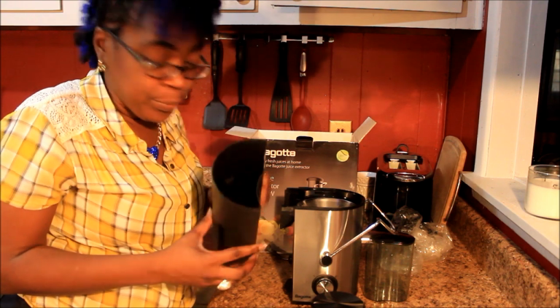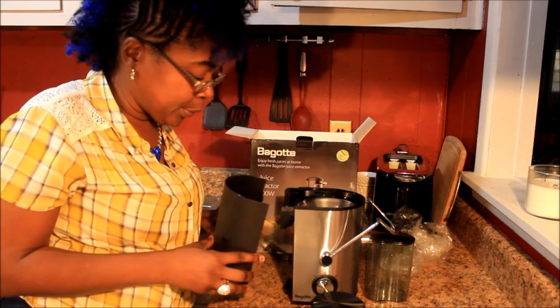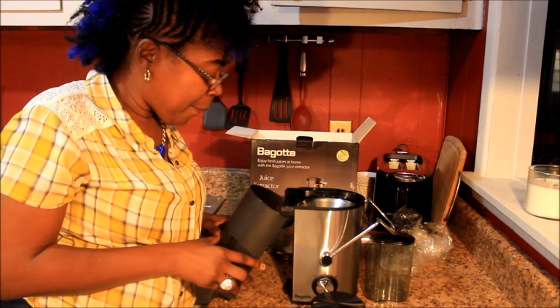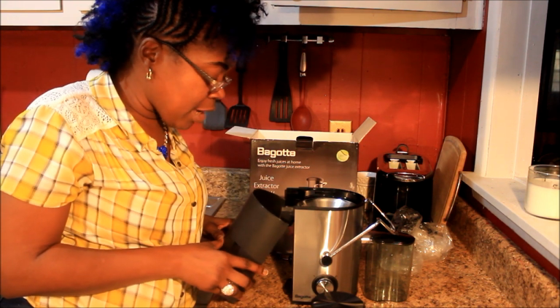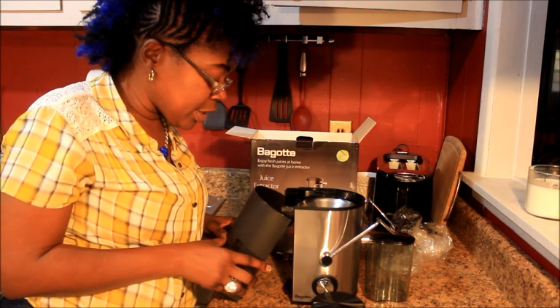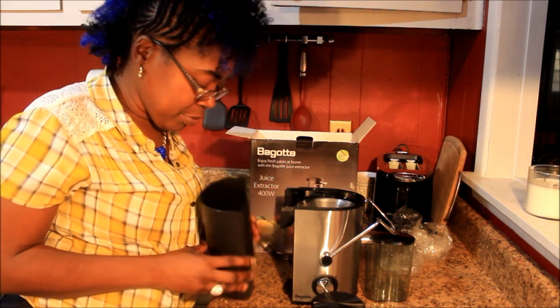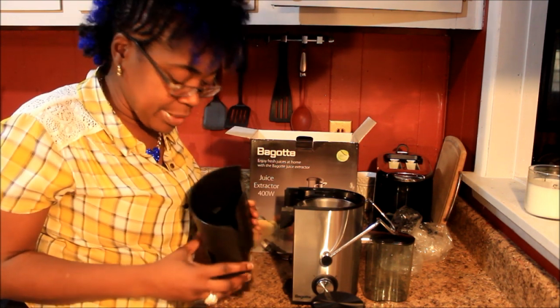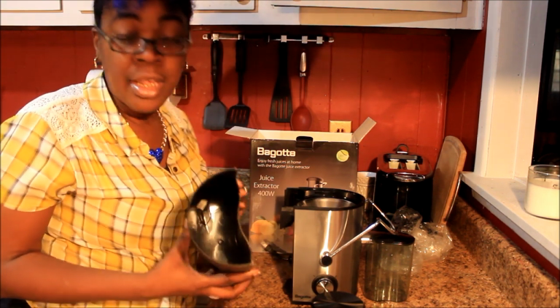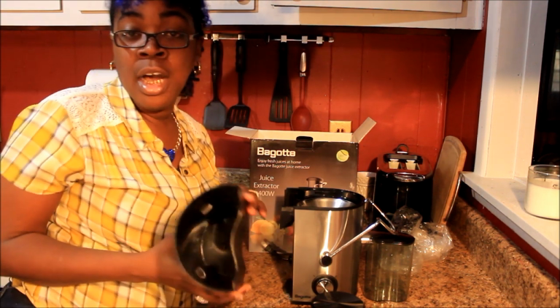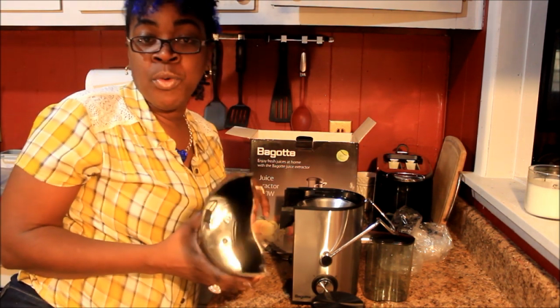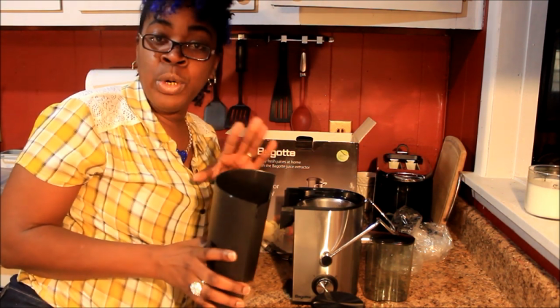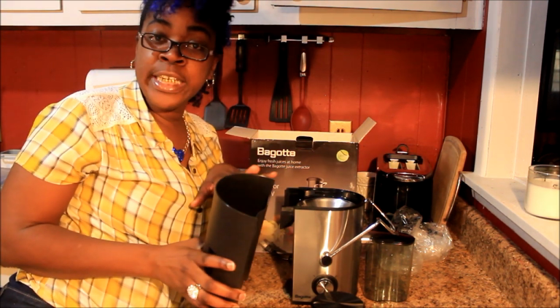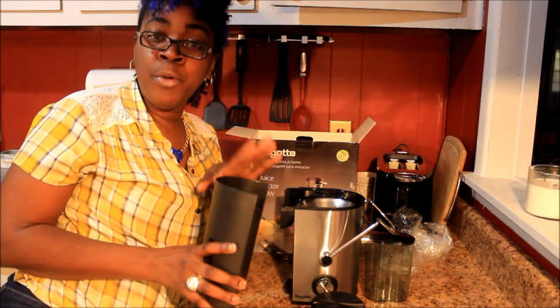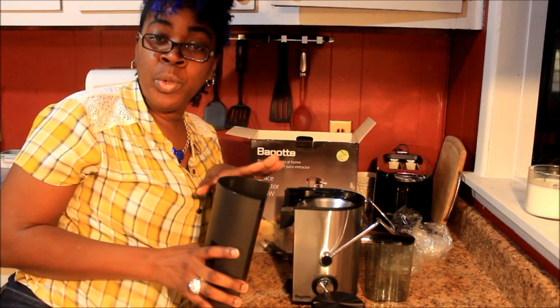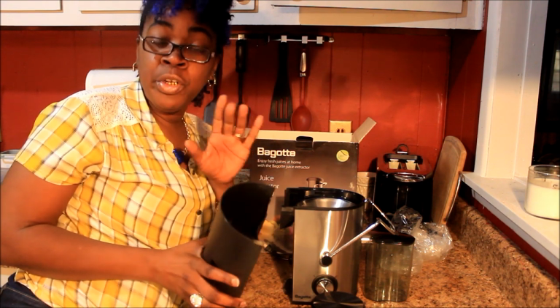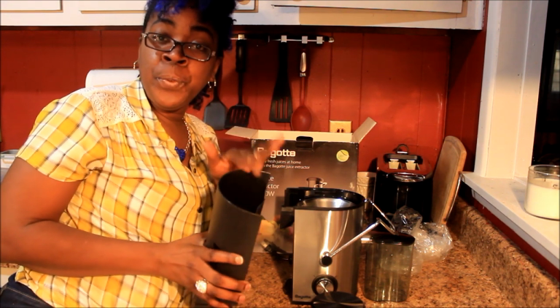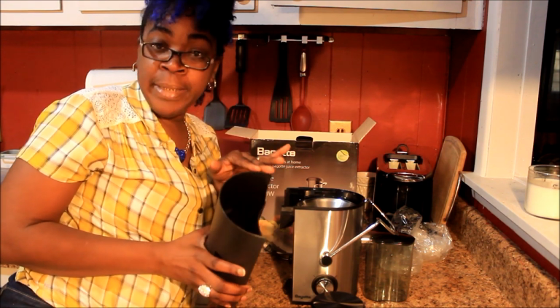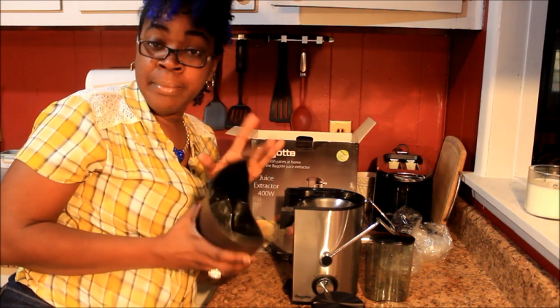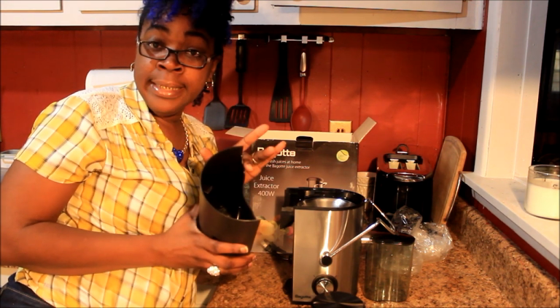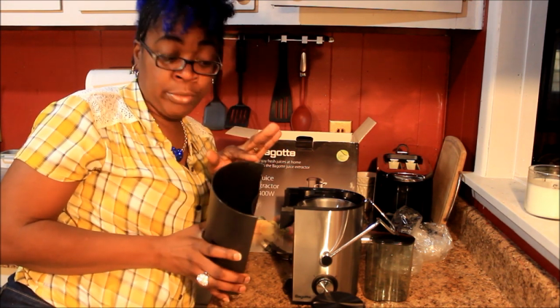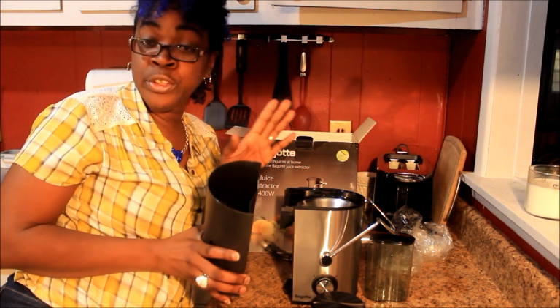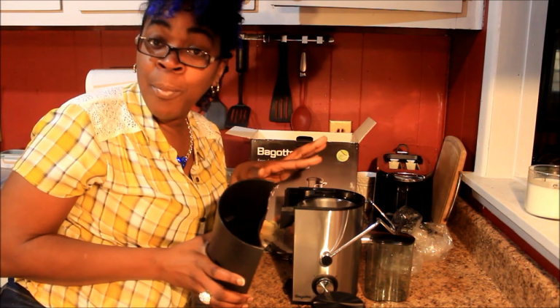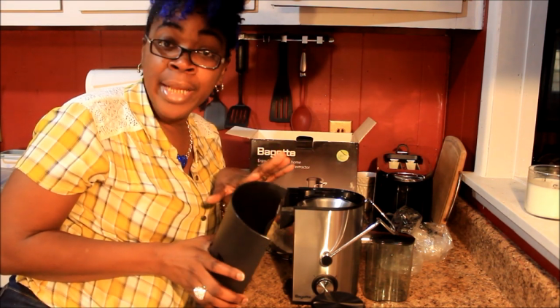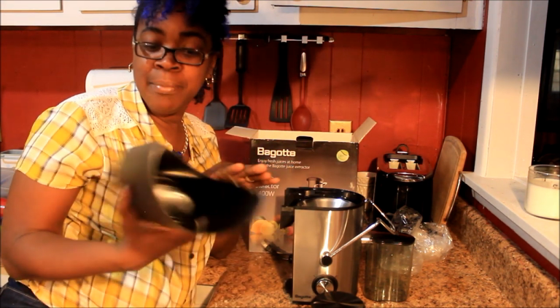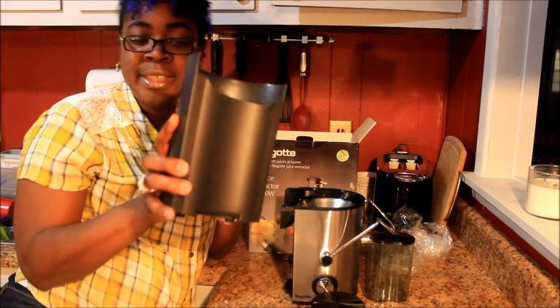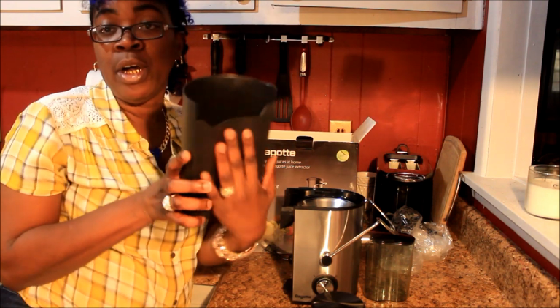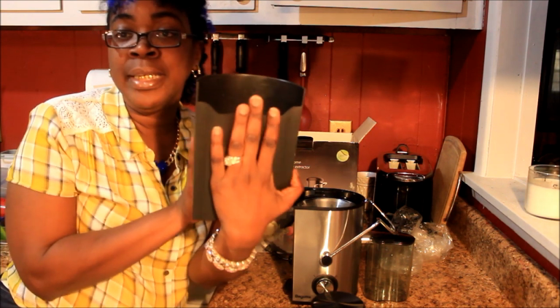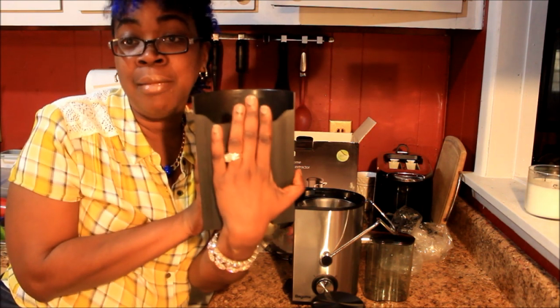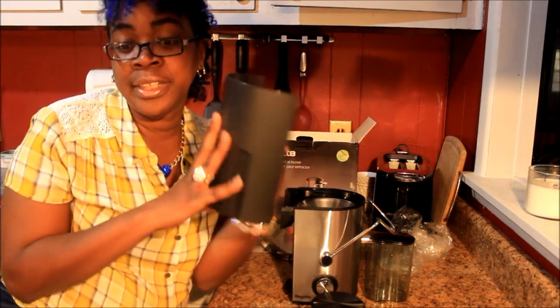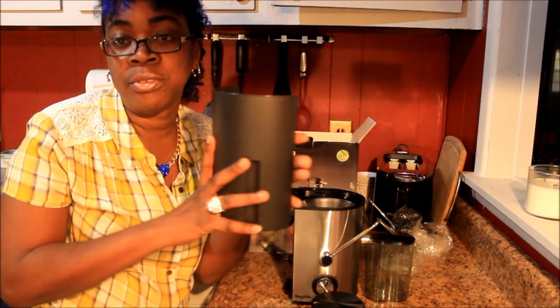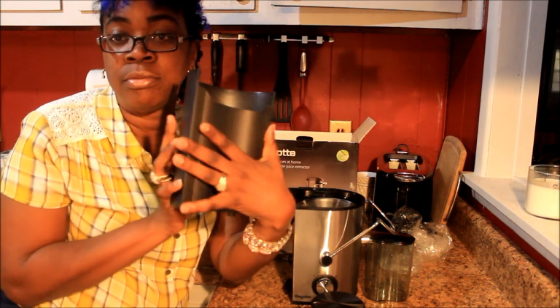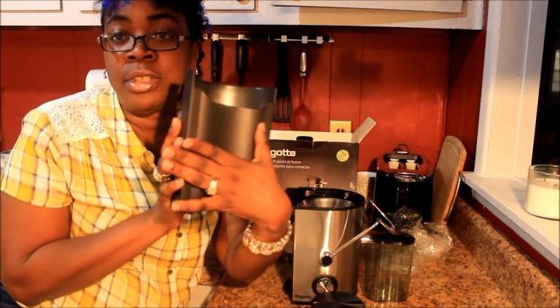I was also reading reviews that said if you want to avoid cleanup, put a little plastic bag in here — like a Walmart bag or Ziploc bag. But this is small — see my hand, I got big hands though, so don't judge — but compared to my hand this thing is small.